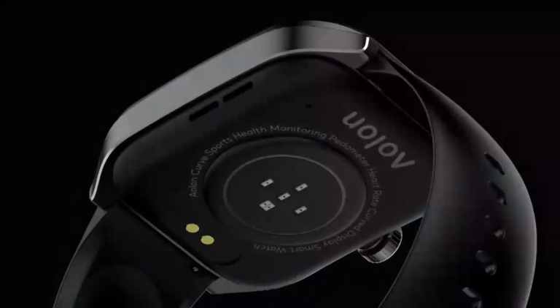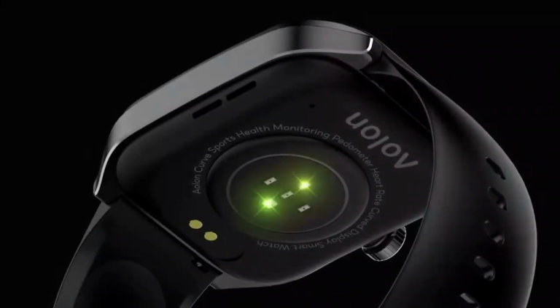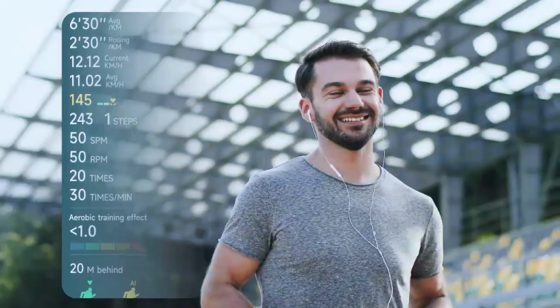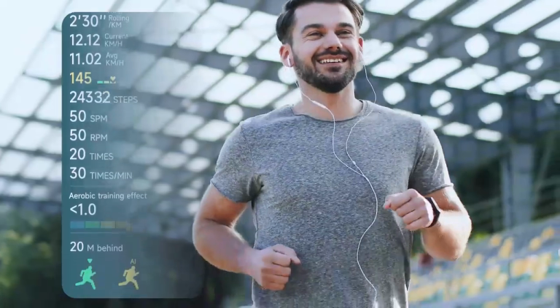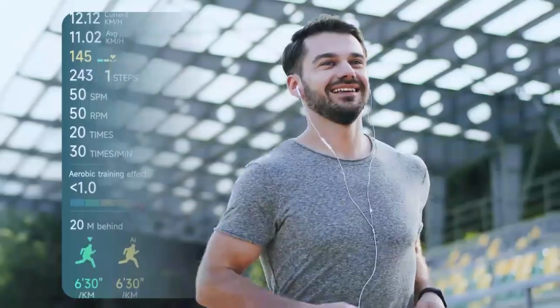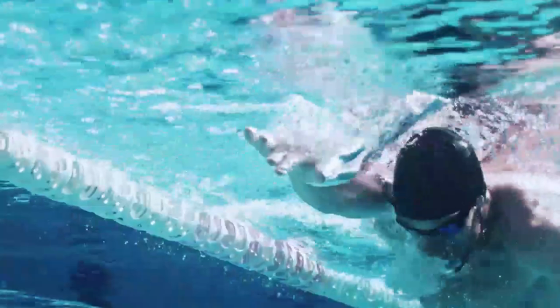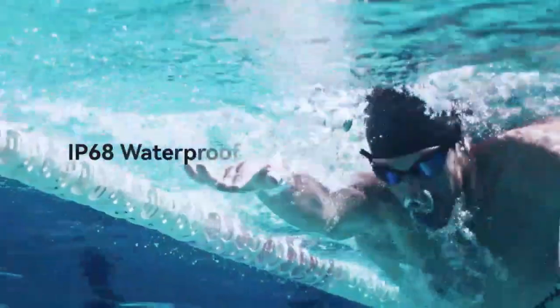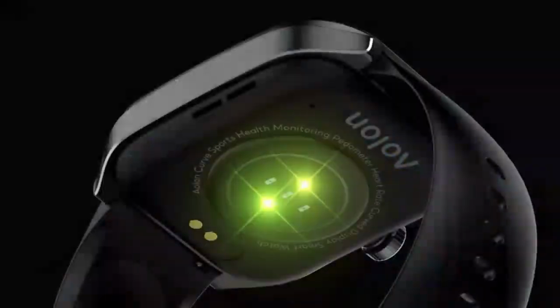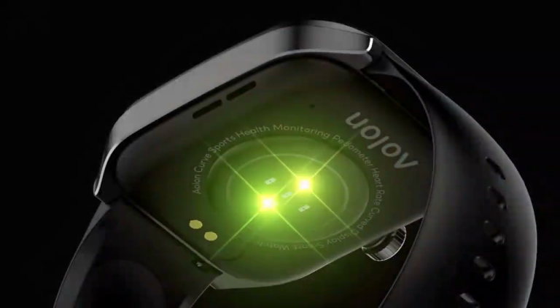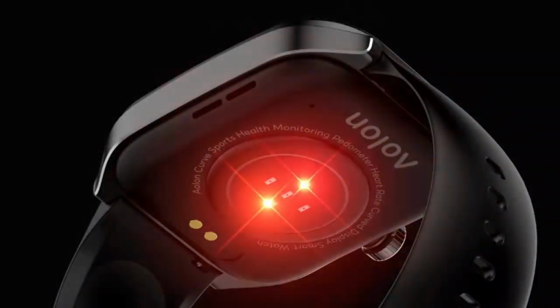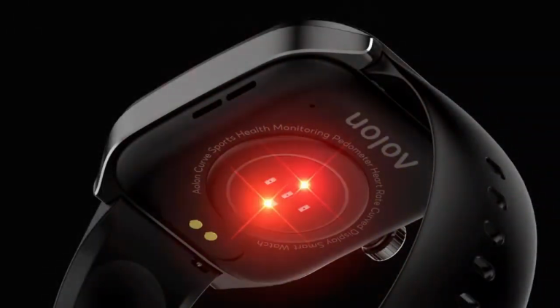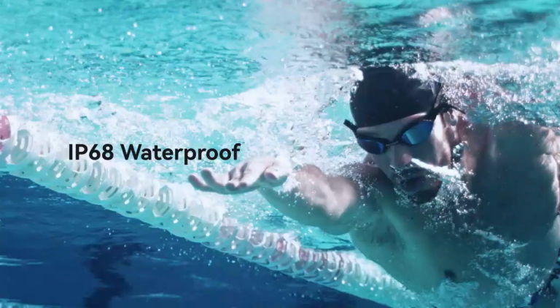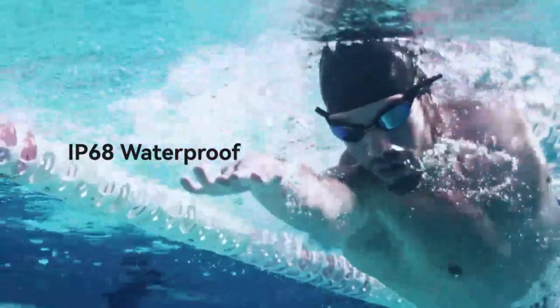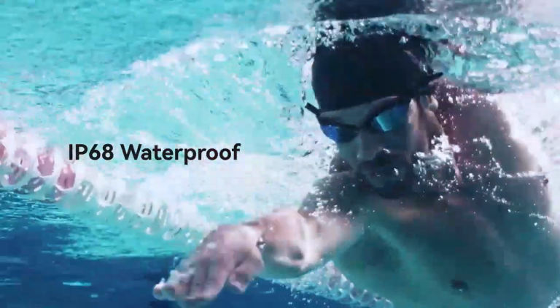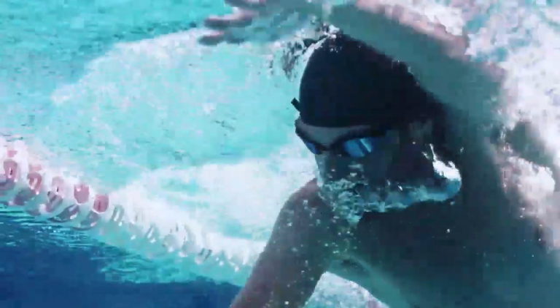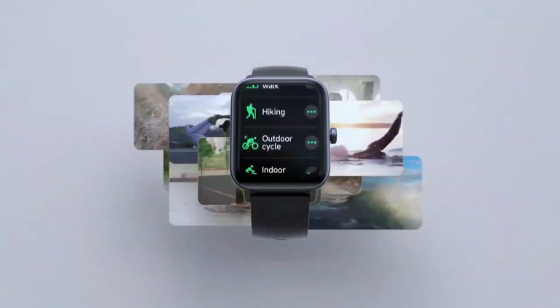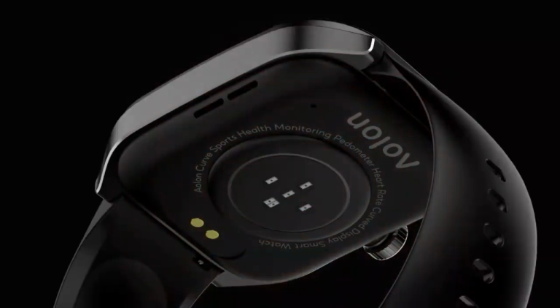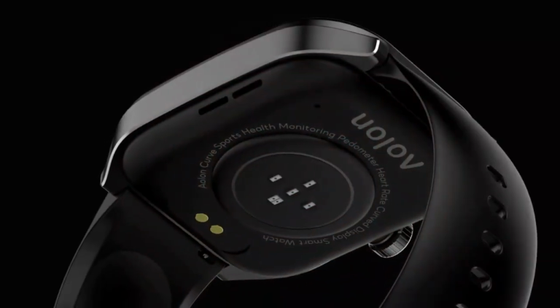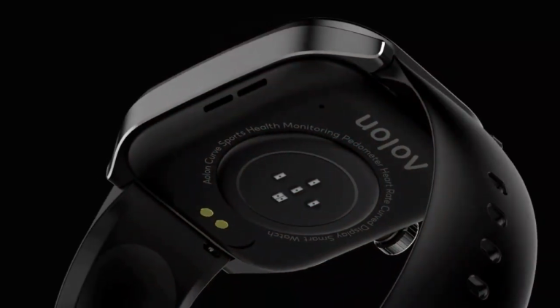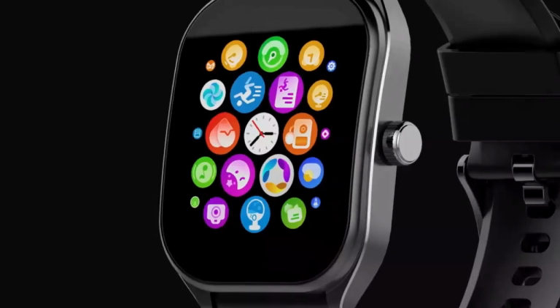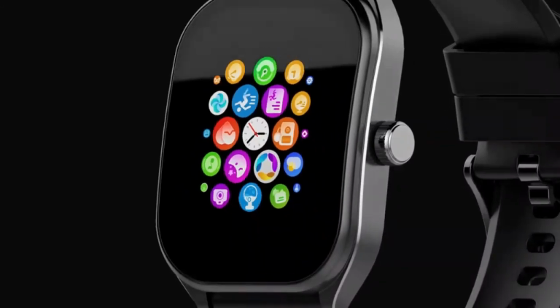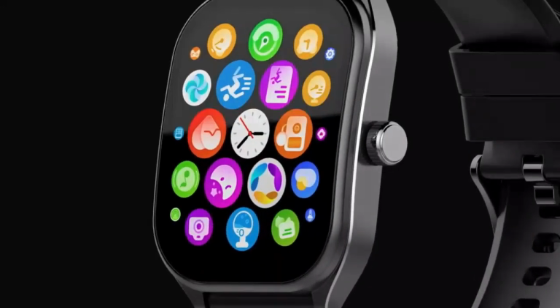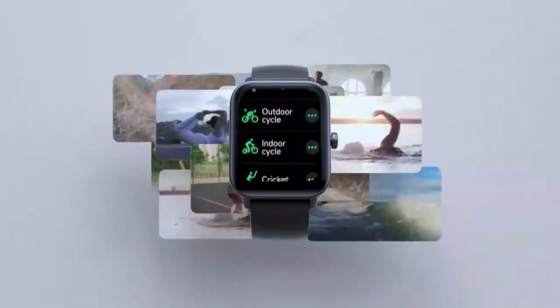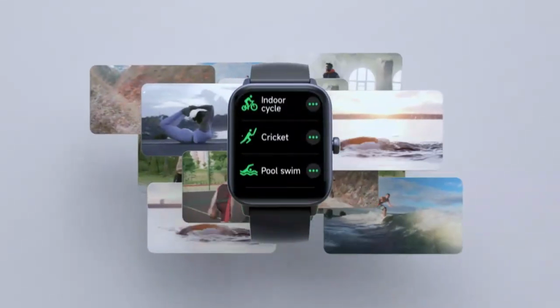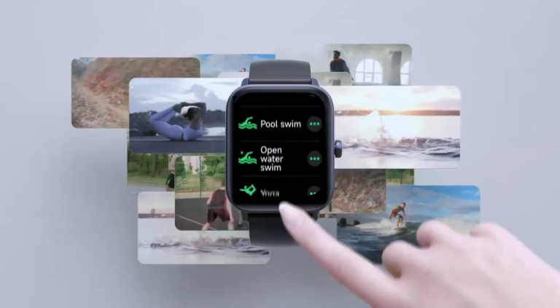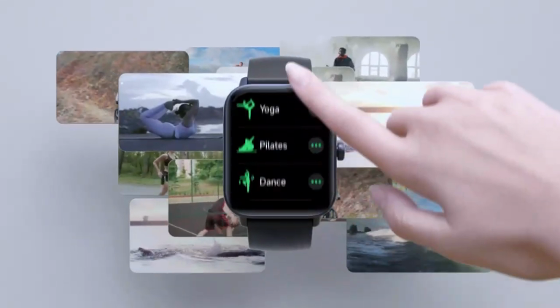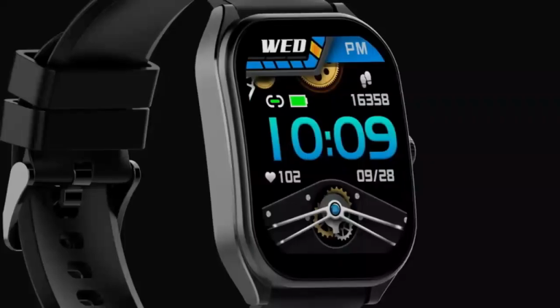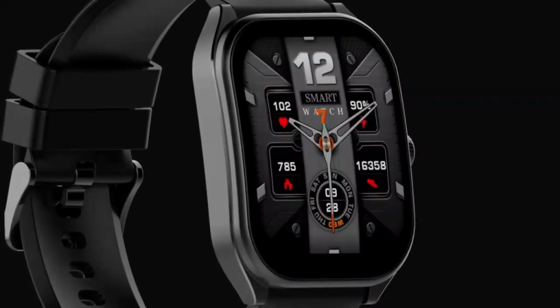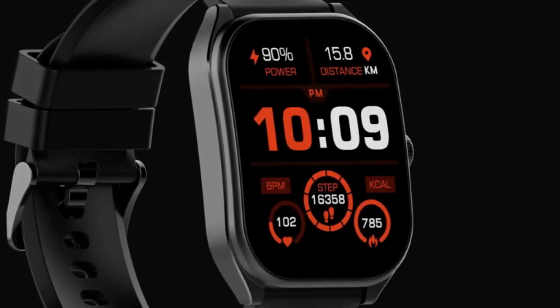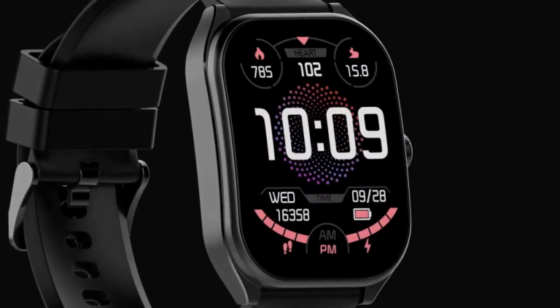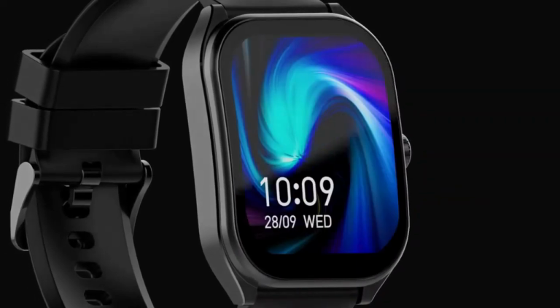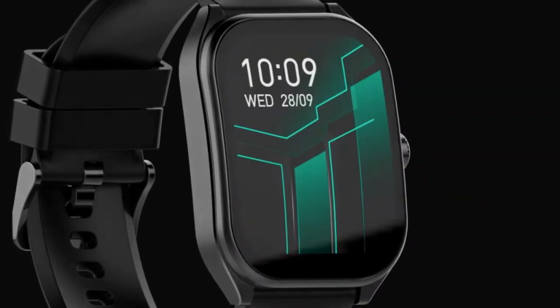Including heart rate, sleep, and the innovative energy score you need. Its durable build and sleek design make it perfect for any lifestyle while LTE keeps you connected on the go. Stay ahead in style and wellness with cutting-edge technology.